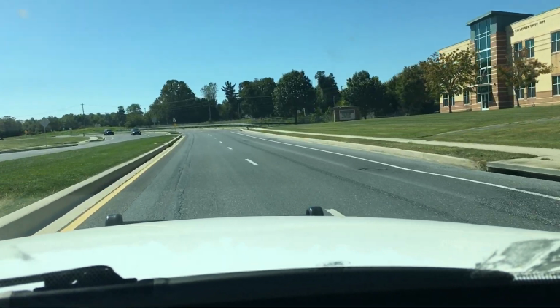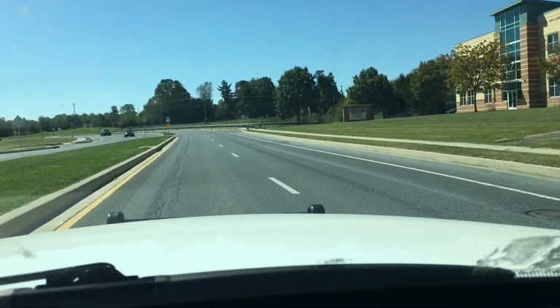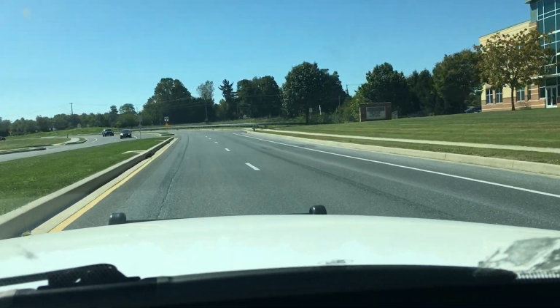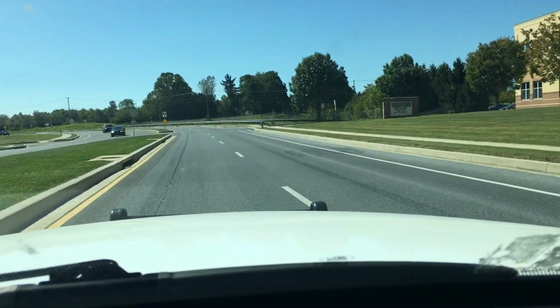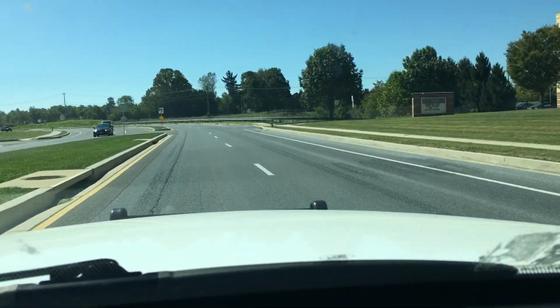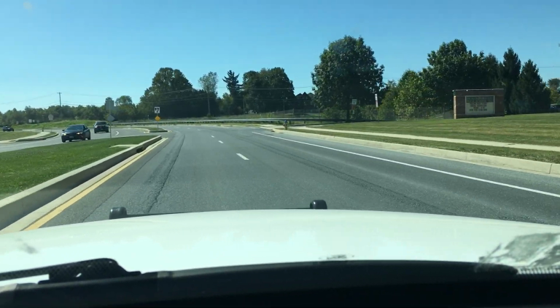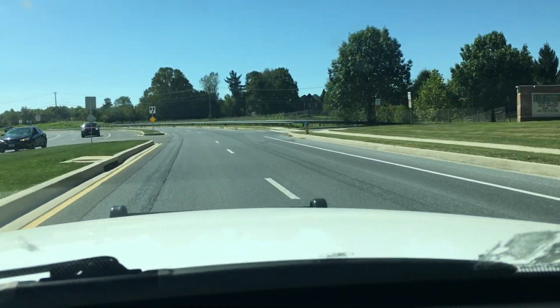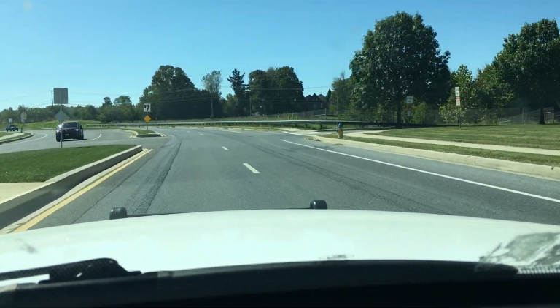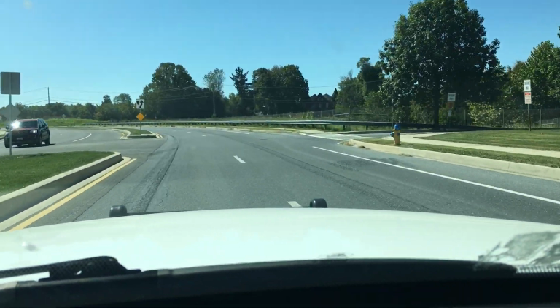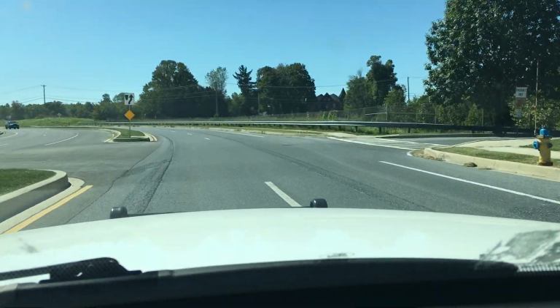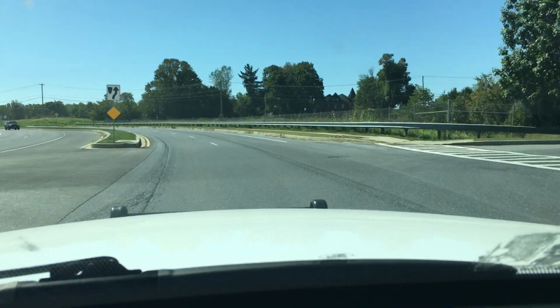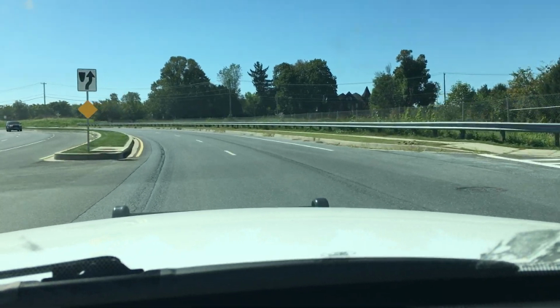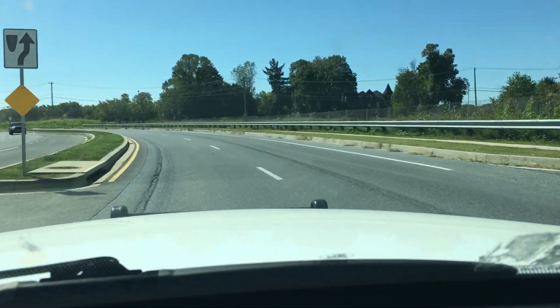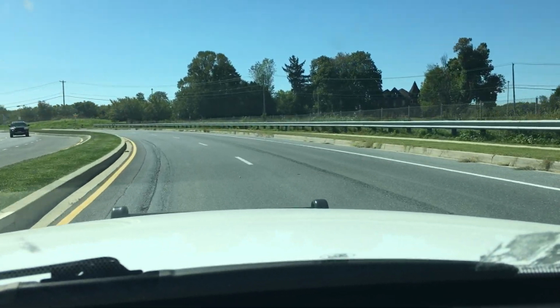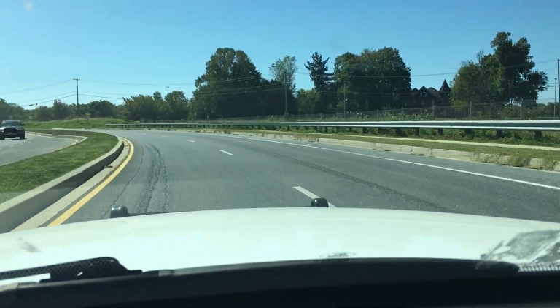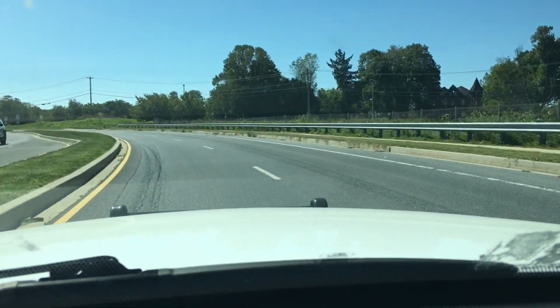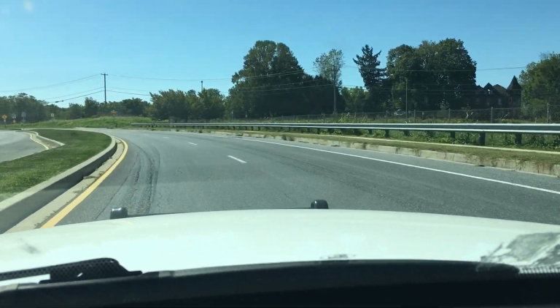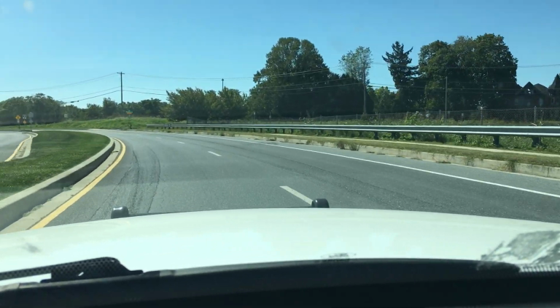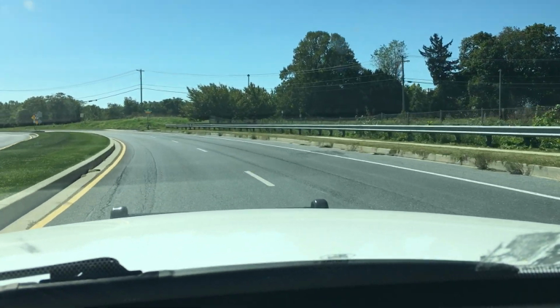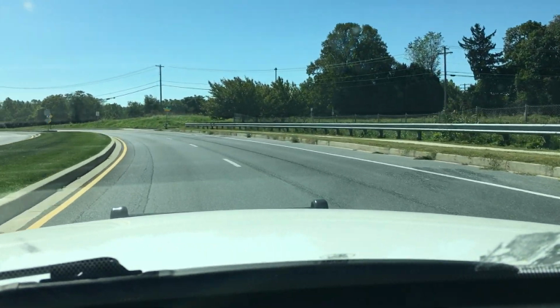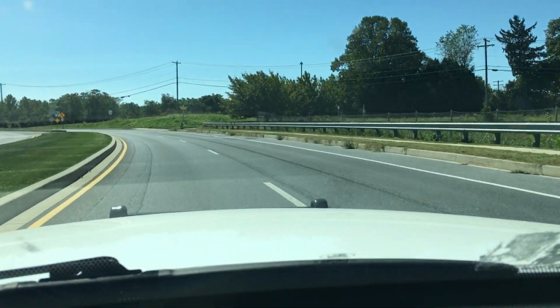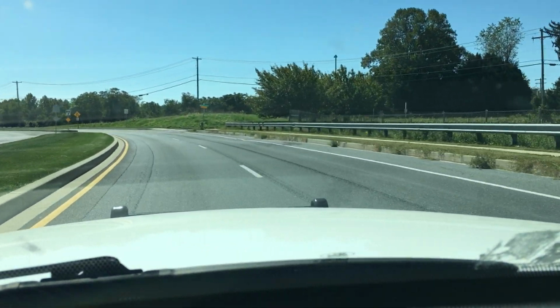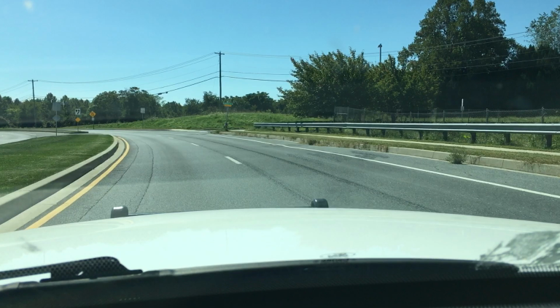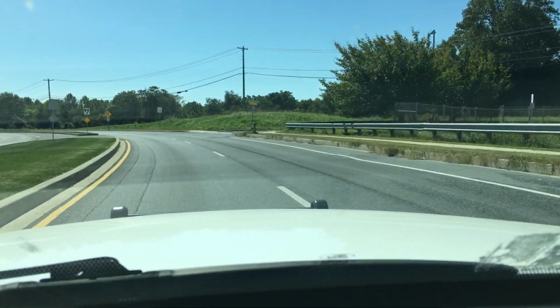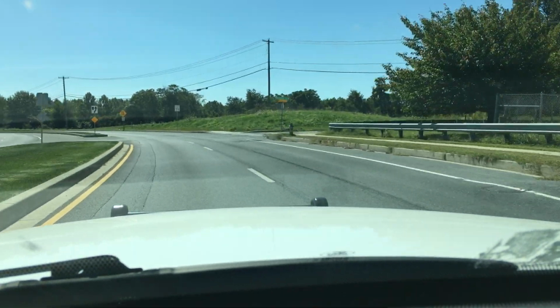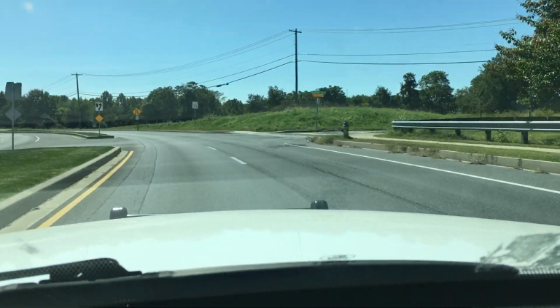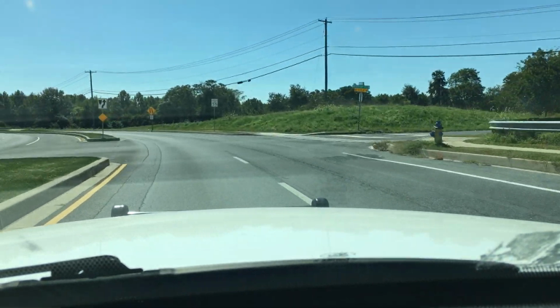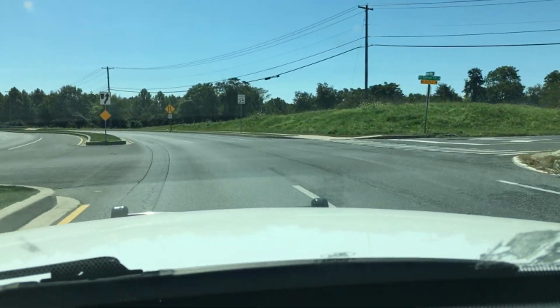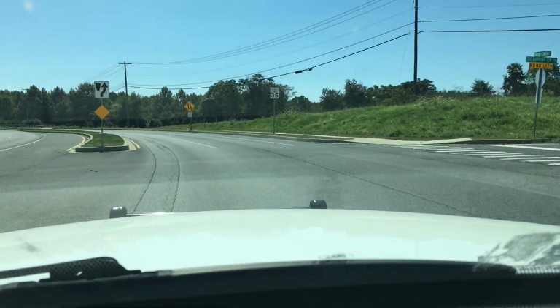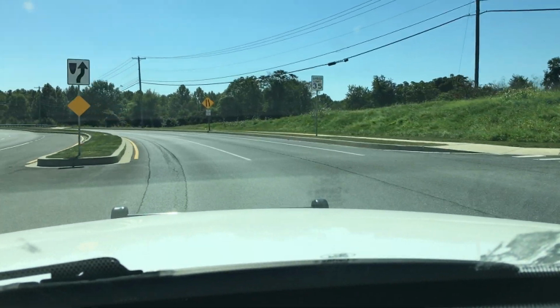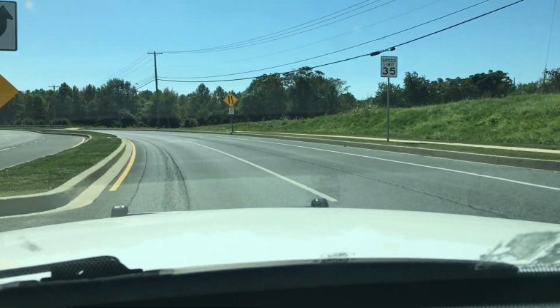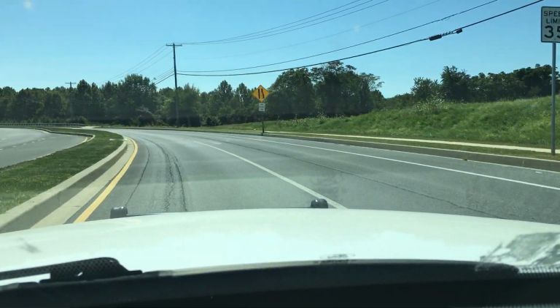More videos to come of this car. Let me know what you think. Of course, this obviously has the 4.6 liter V8 engine, and I love this car to death. I would never trade the world for a Crown Vic.